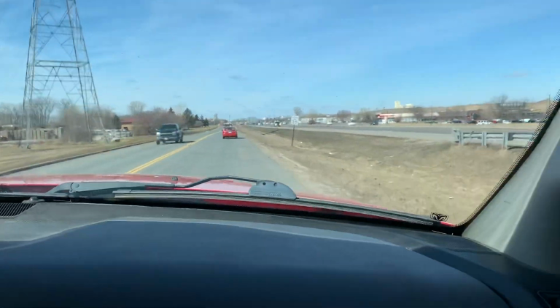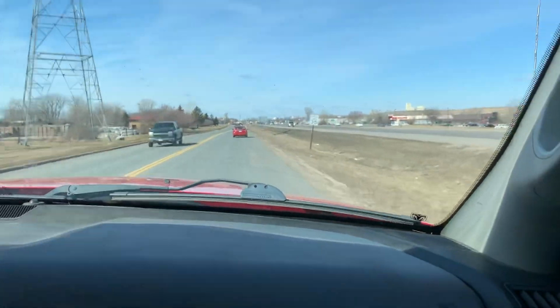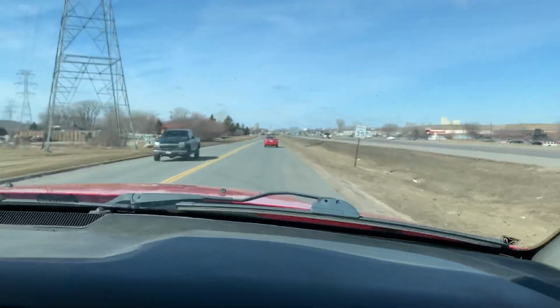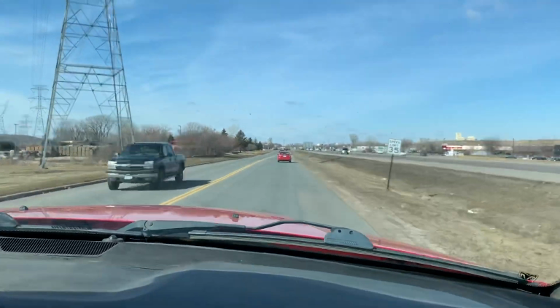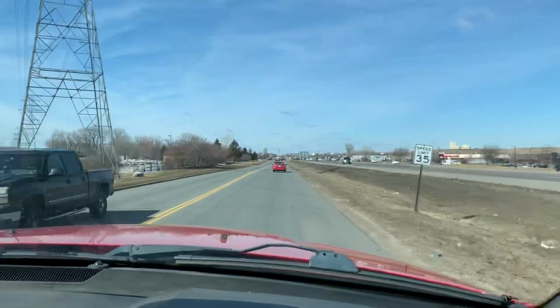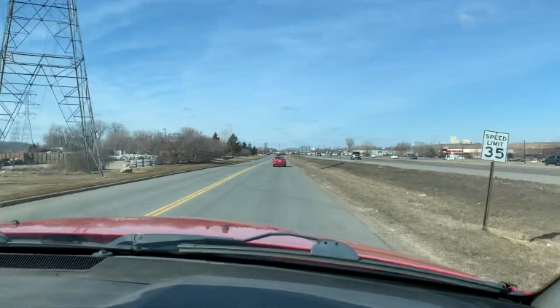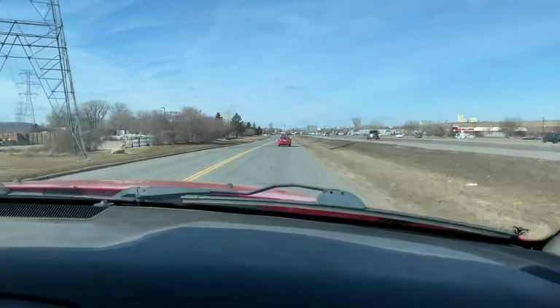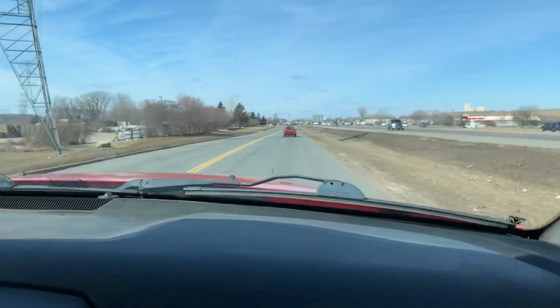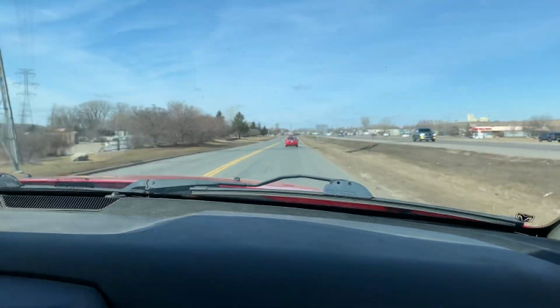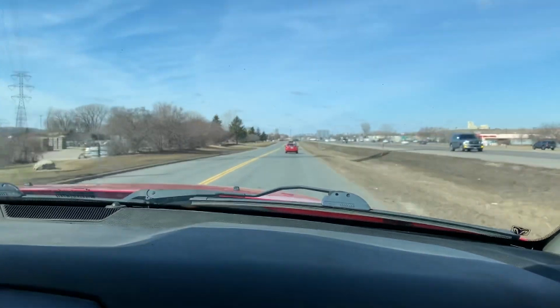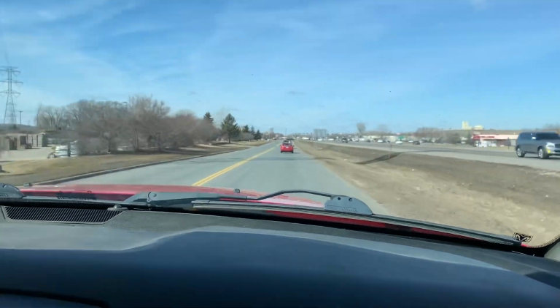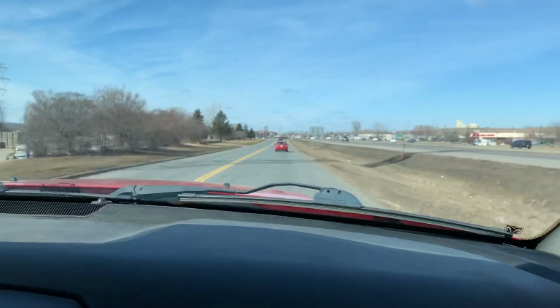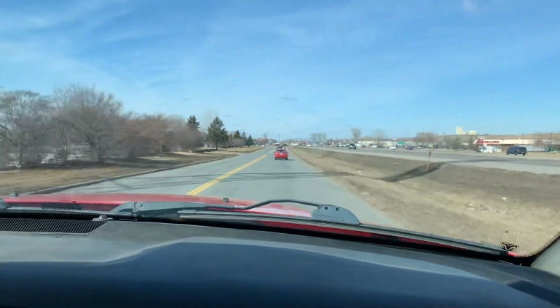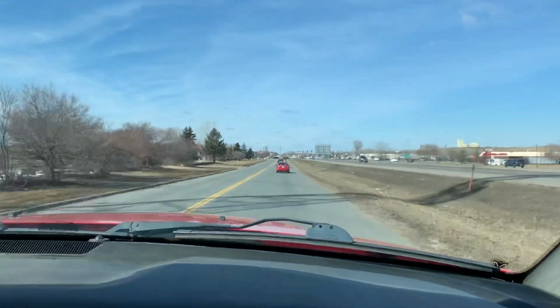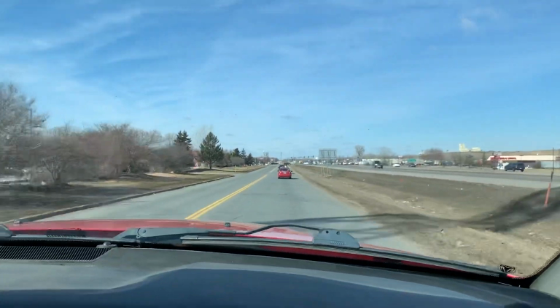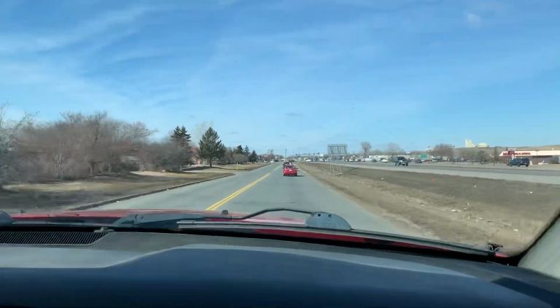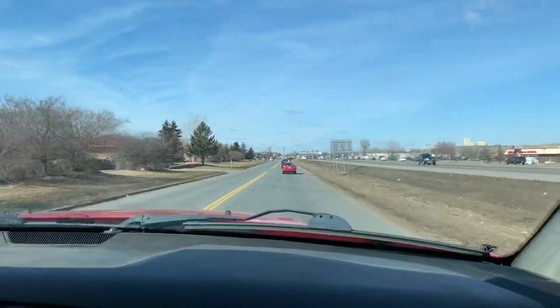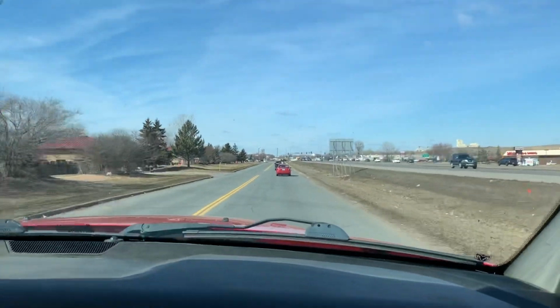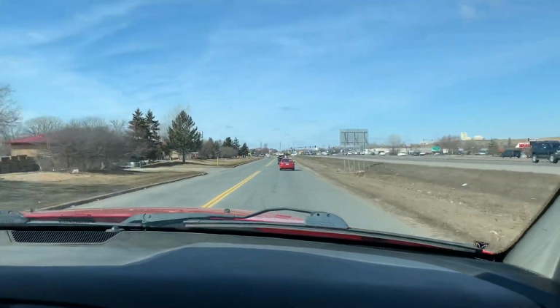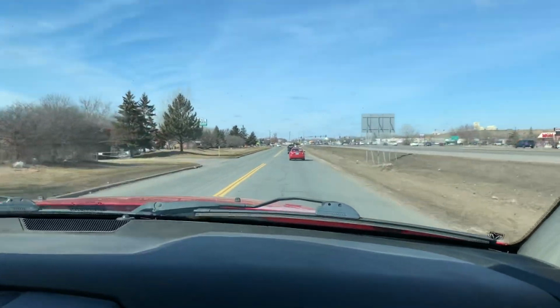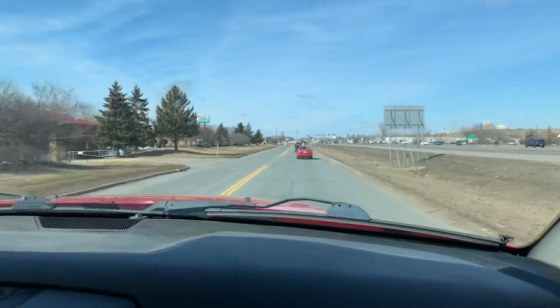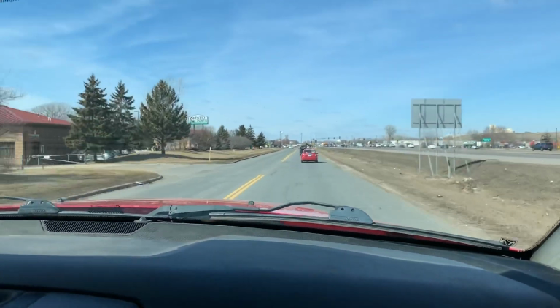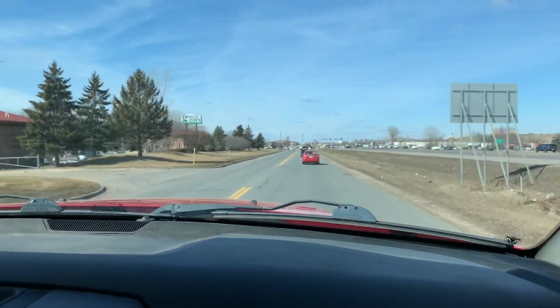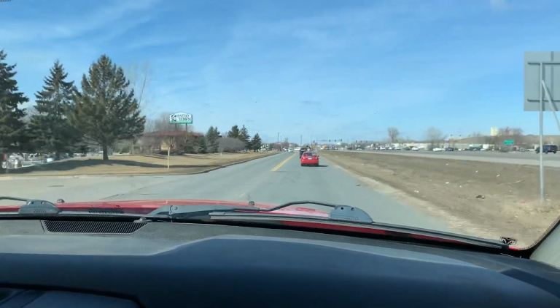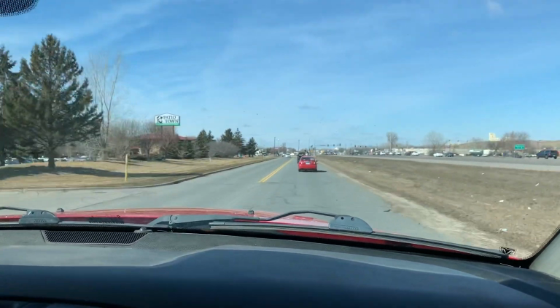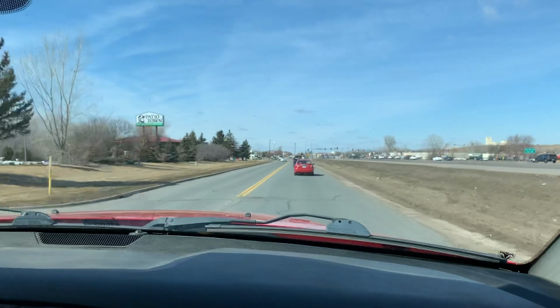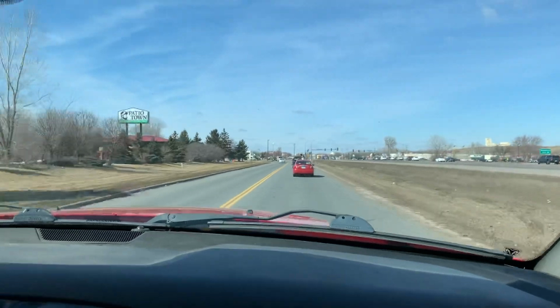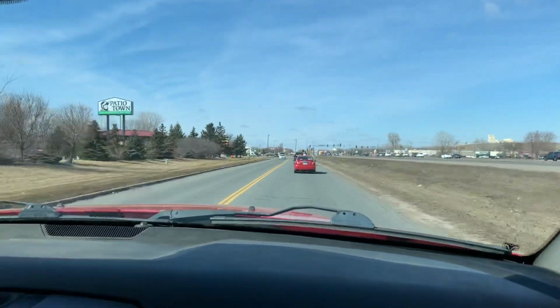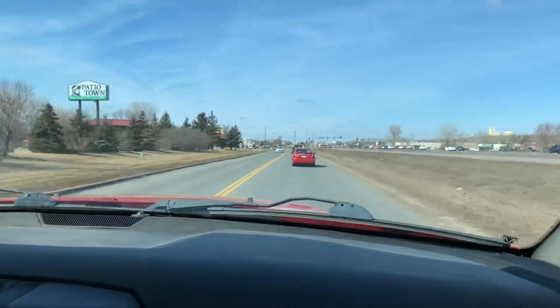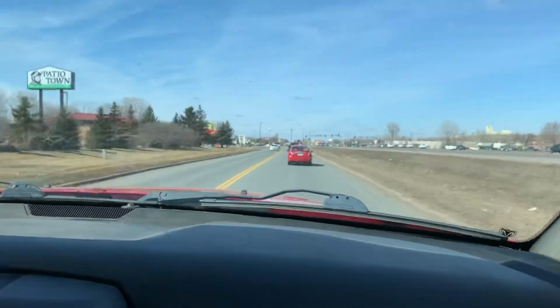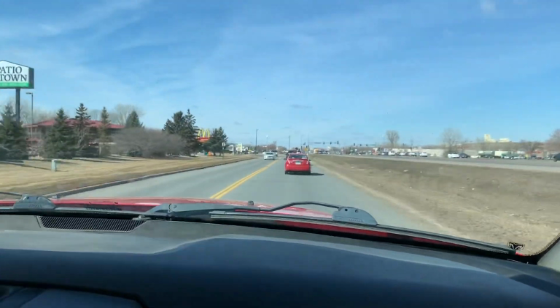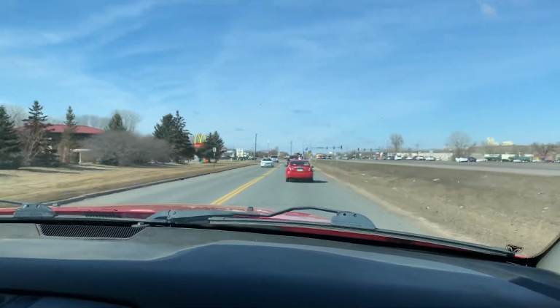Strong engine — this 6.4 is a good motor. It replaced, I think, the 5.7; they may have still offered it, but this has the big 6.4 versus the 5.7. Goes down the road straight, handles the bumps really well.